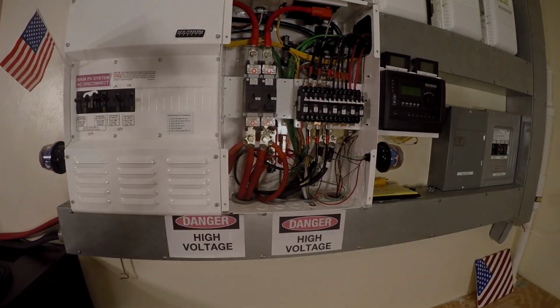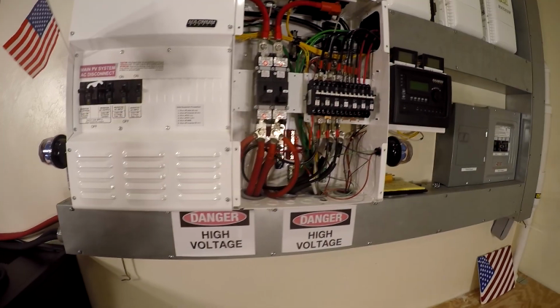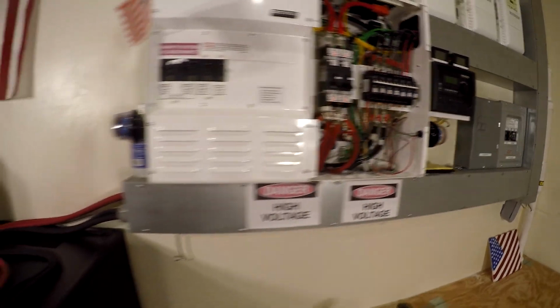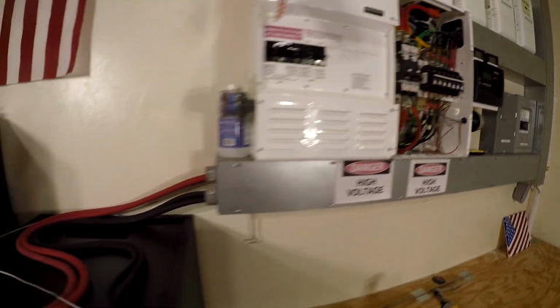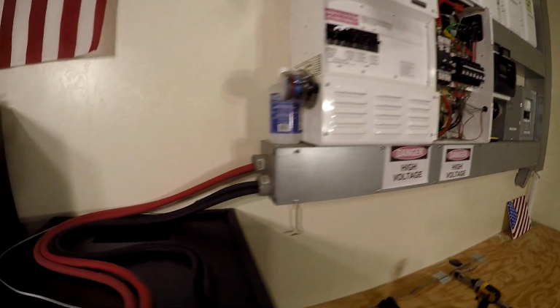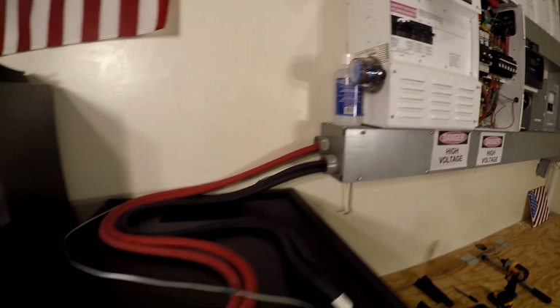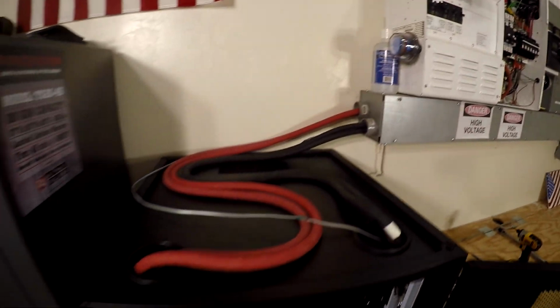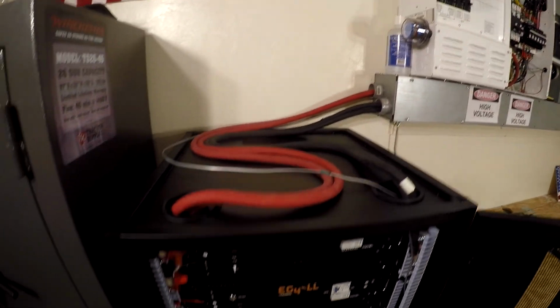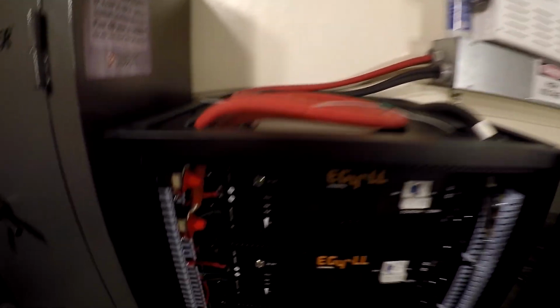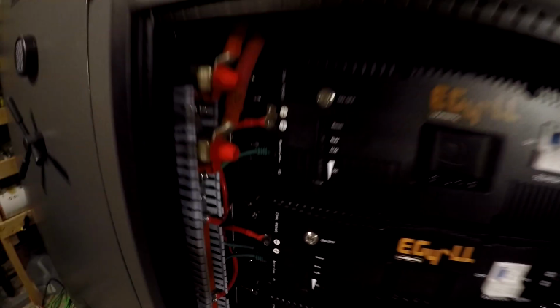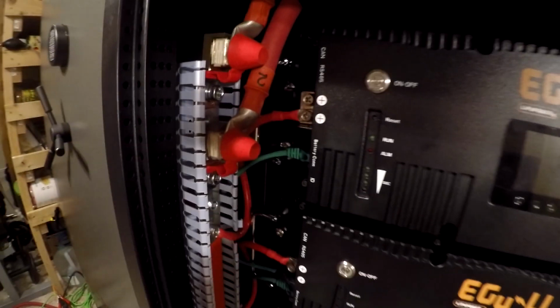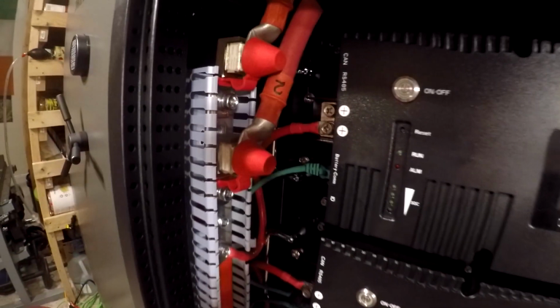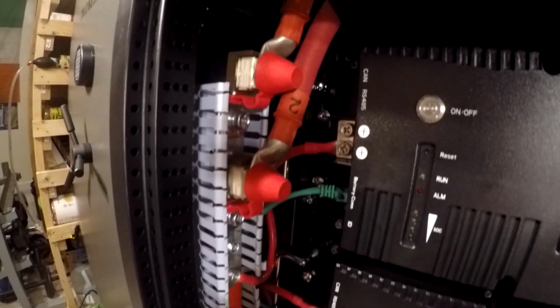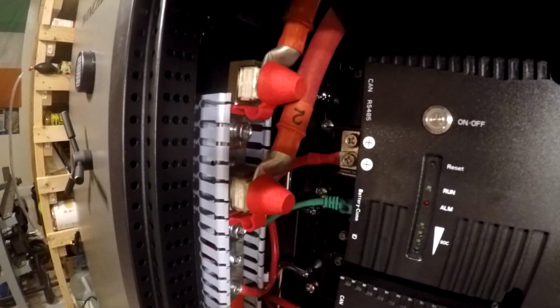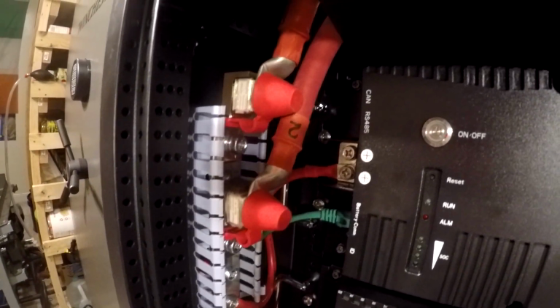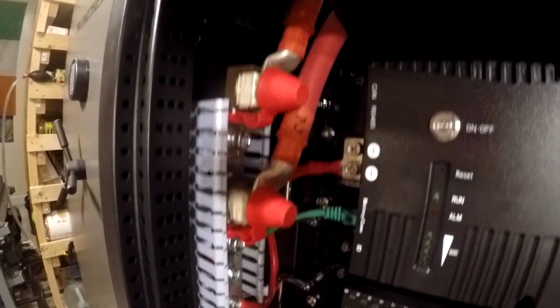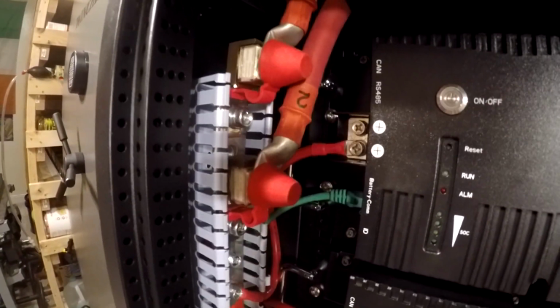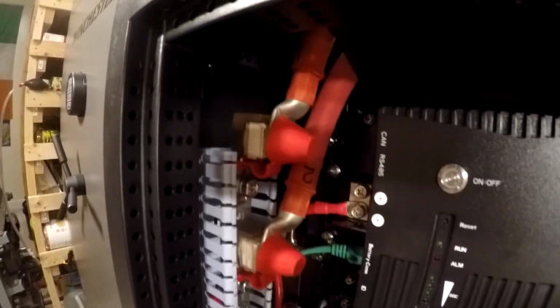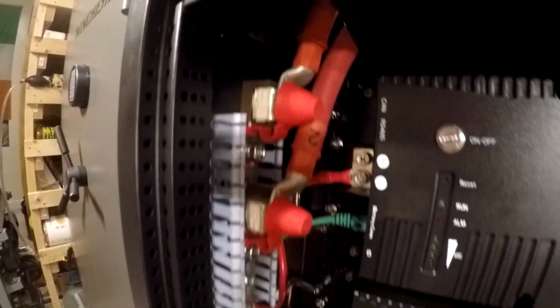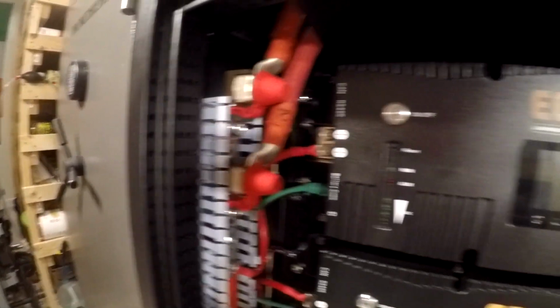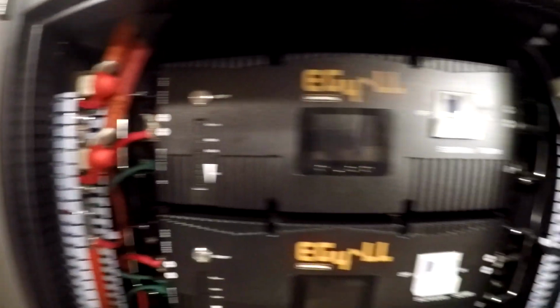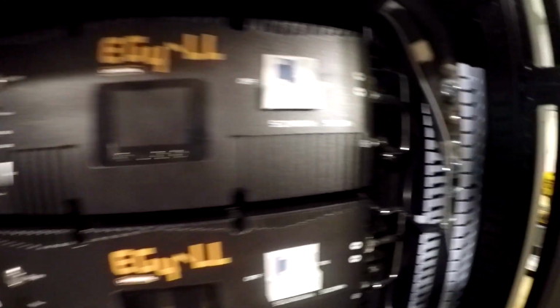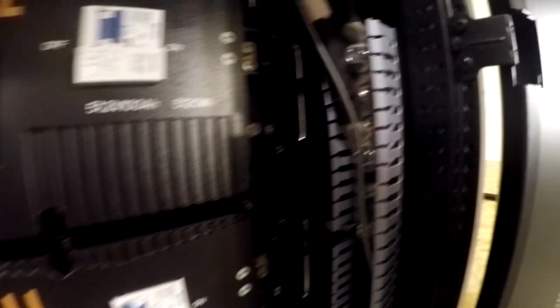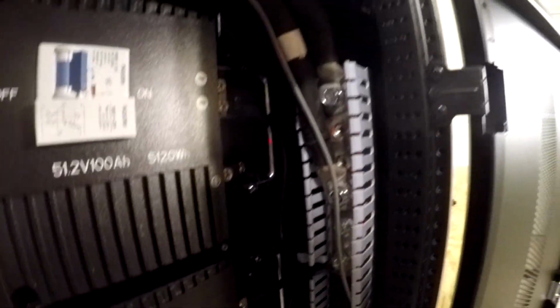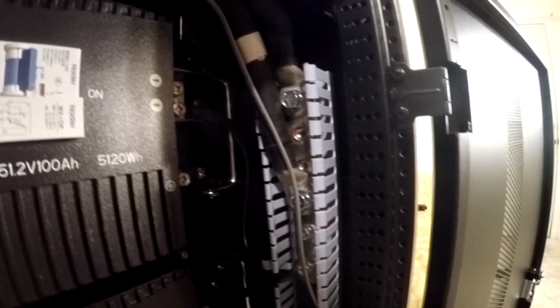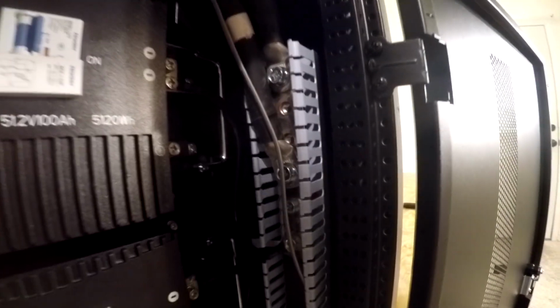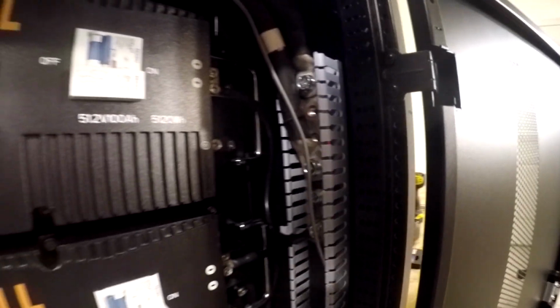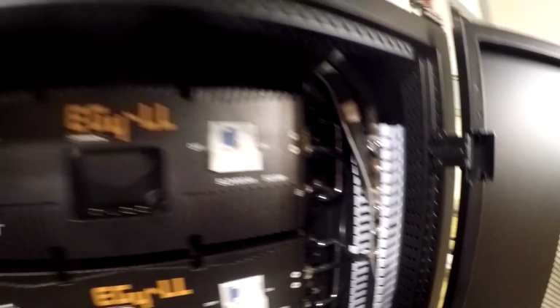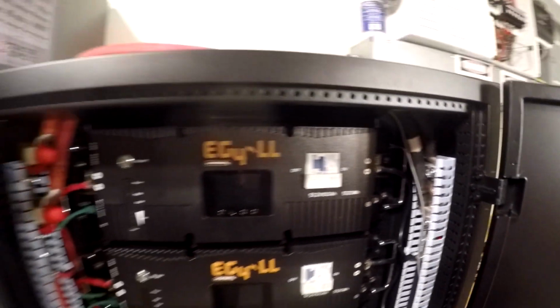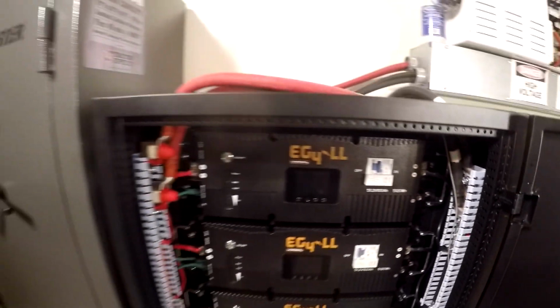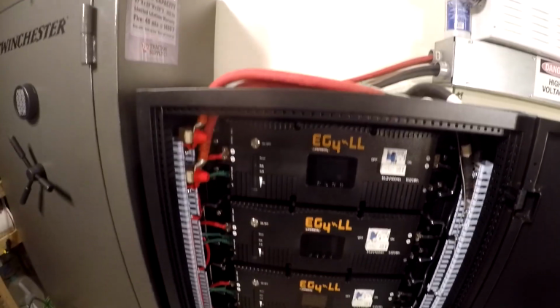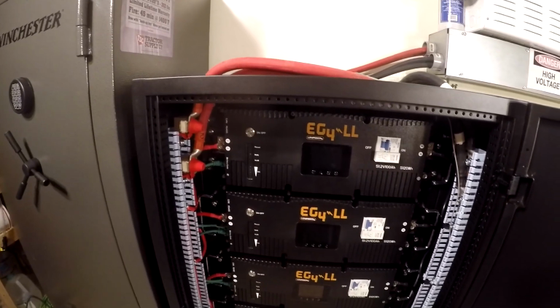We got our wiring in place here. It's wired up to my 200 amp fuses — each line has a separate fuse. Over here we're just grounded. So next I'm going to turn the system on.